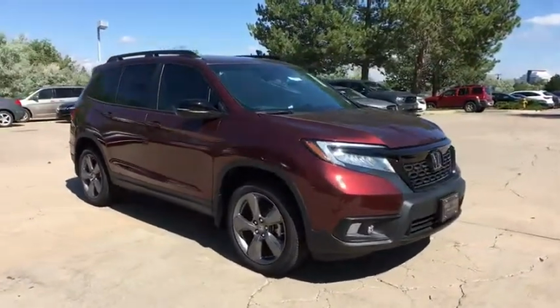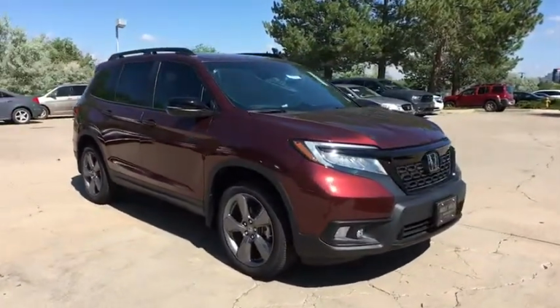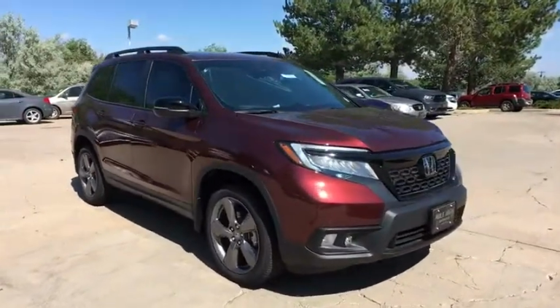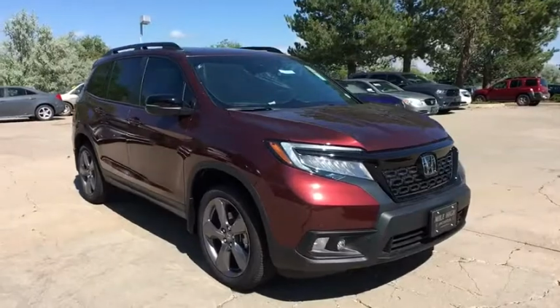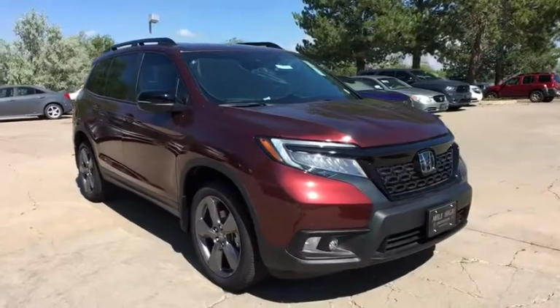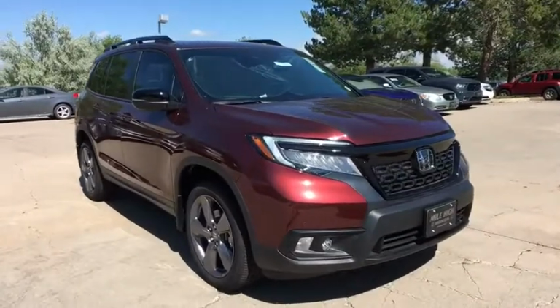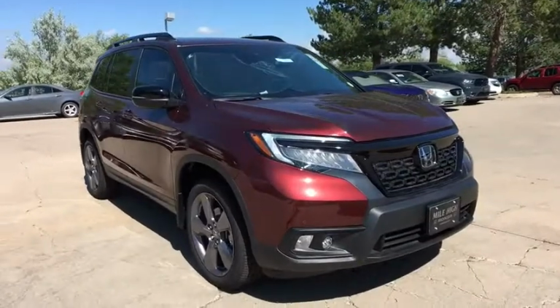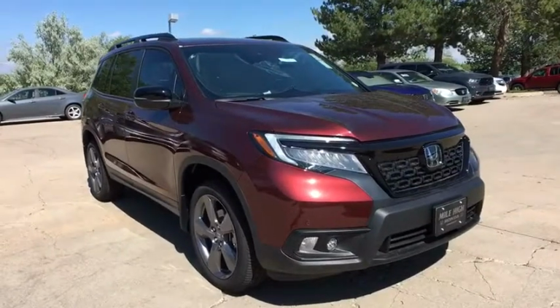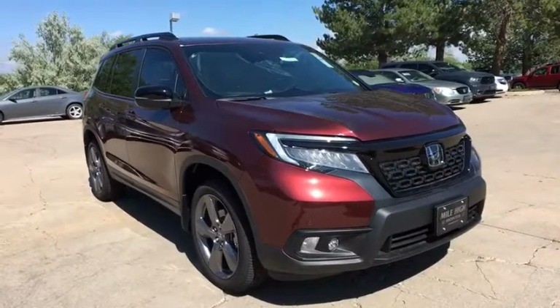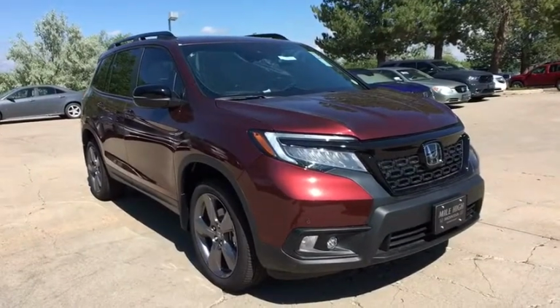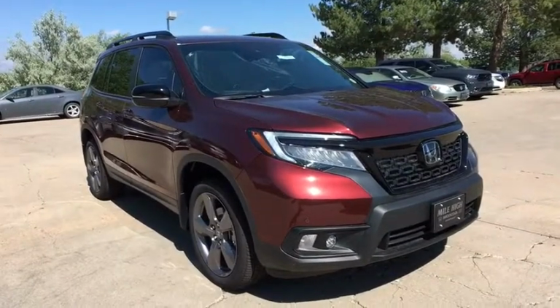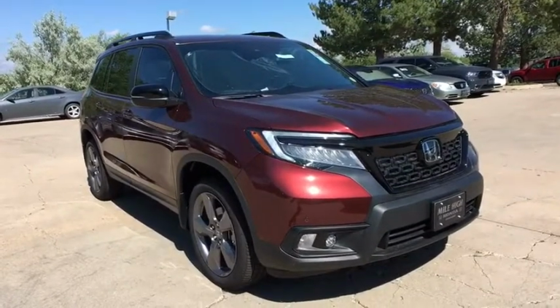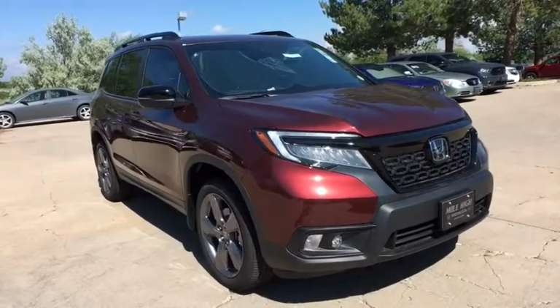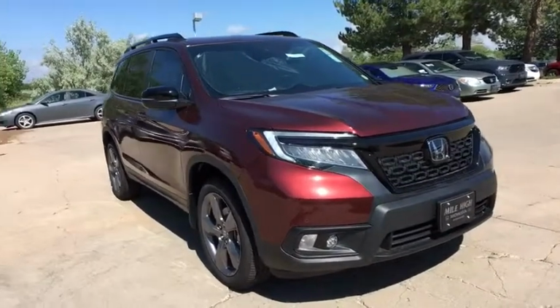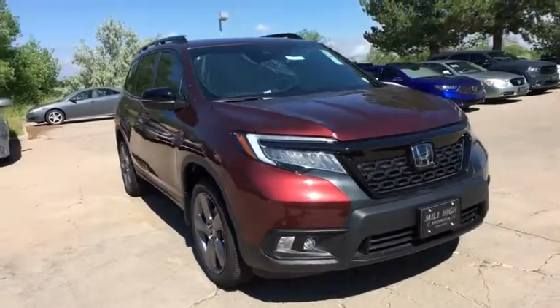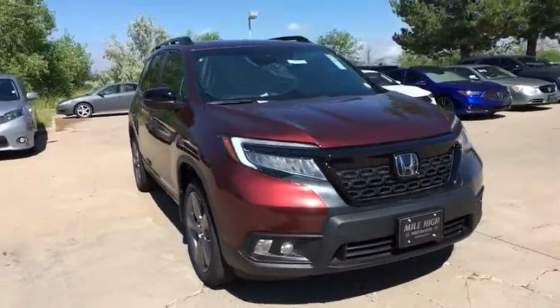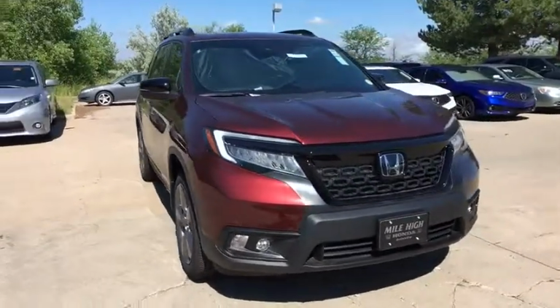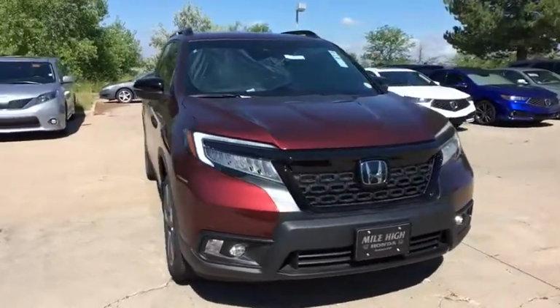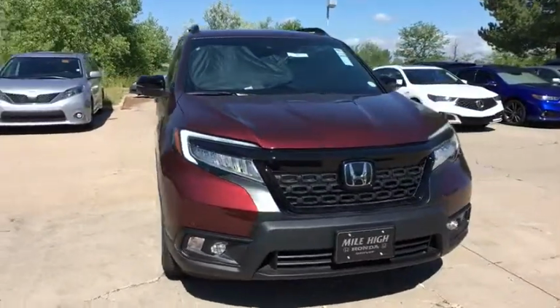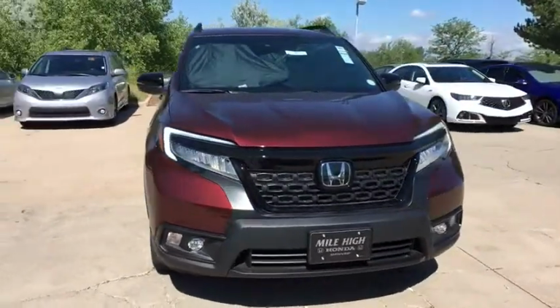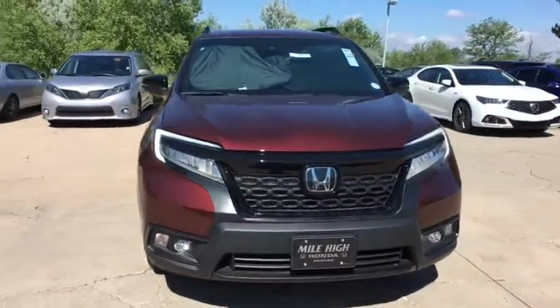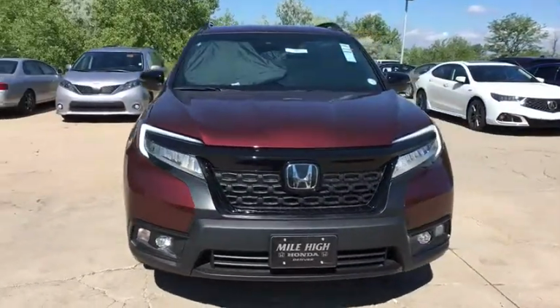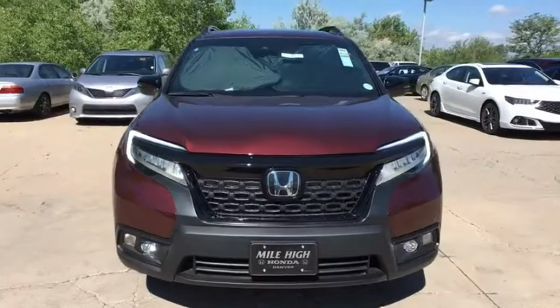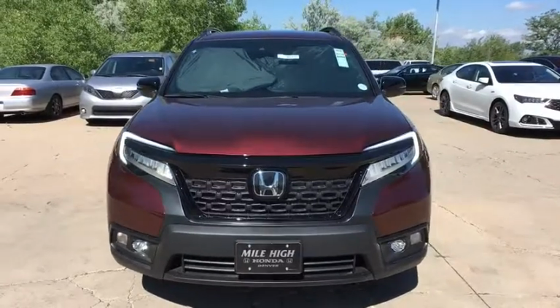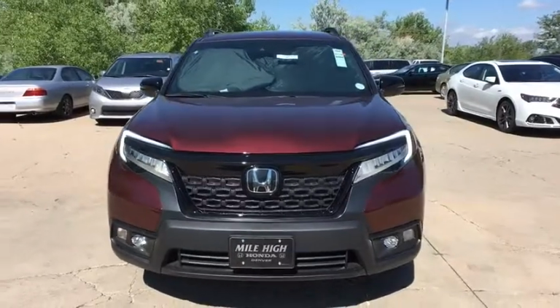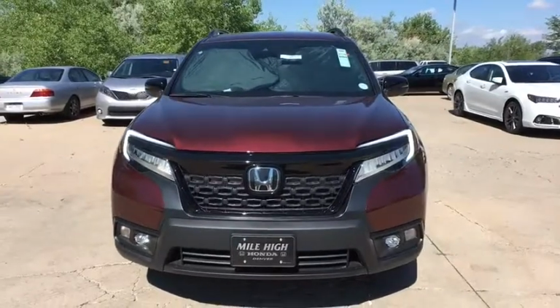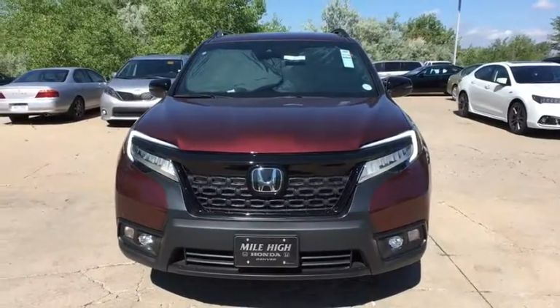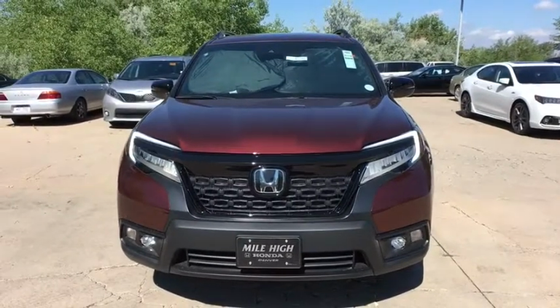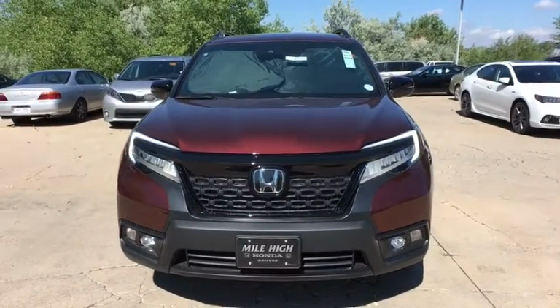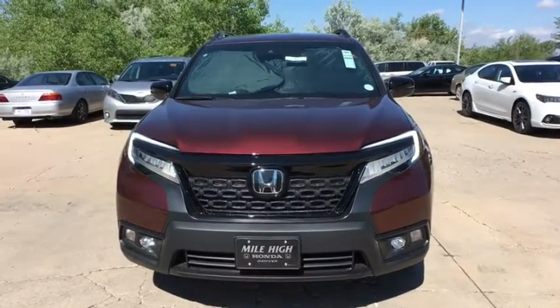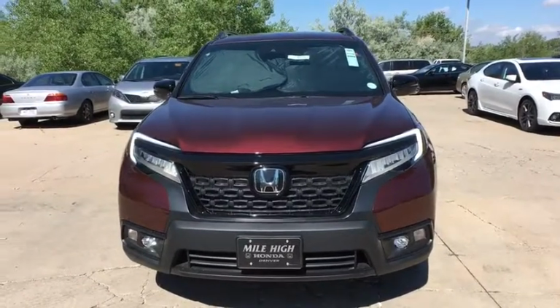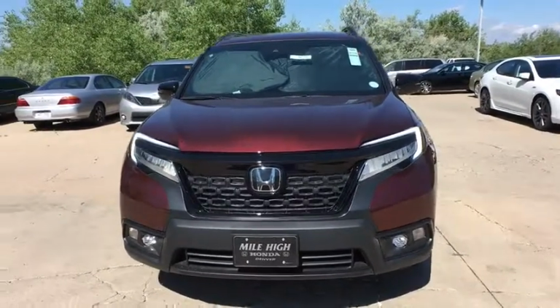Keyless entry. Leather-wrapped steering wheel. Bluetooth. Dual airbags. Power steering. Alloy wheels. Adjustable steering wheel. Auto-dimming rearview mirror.